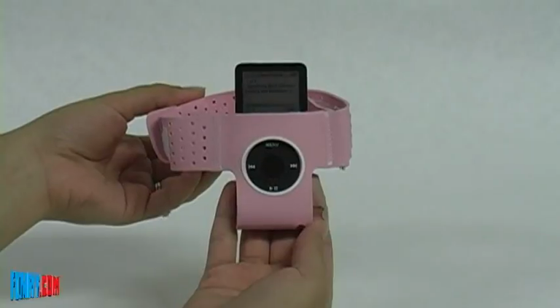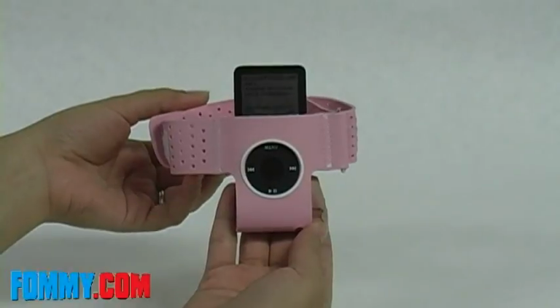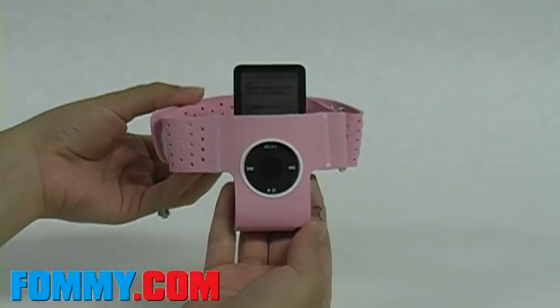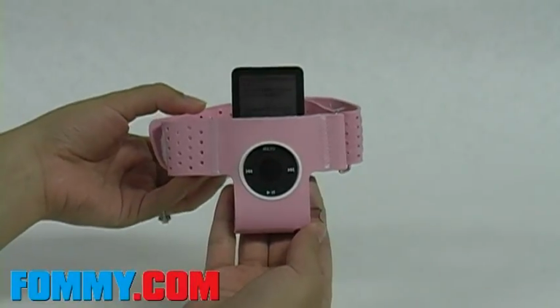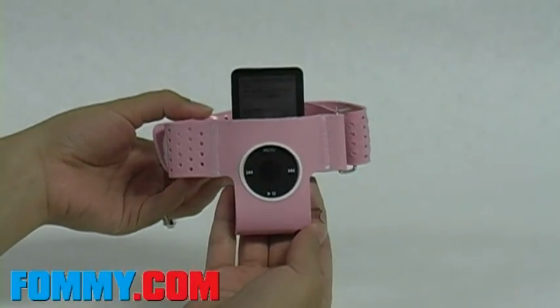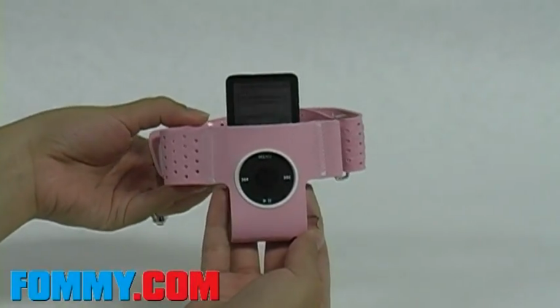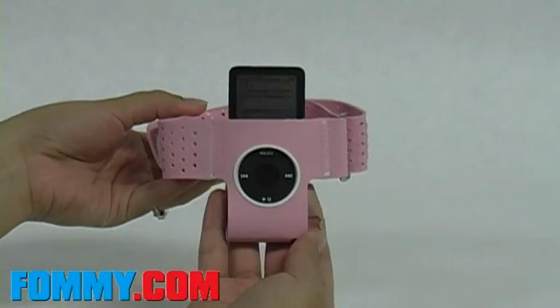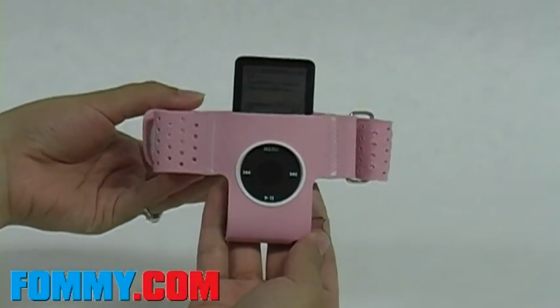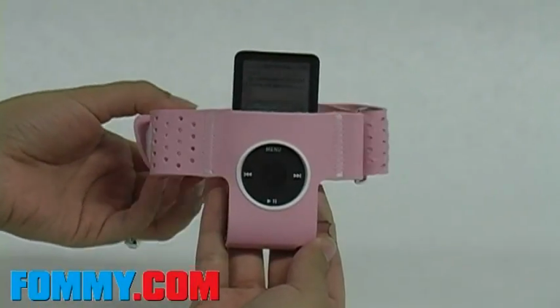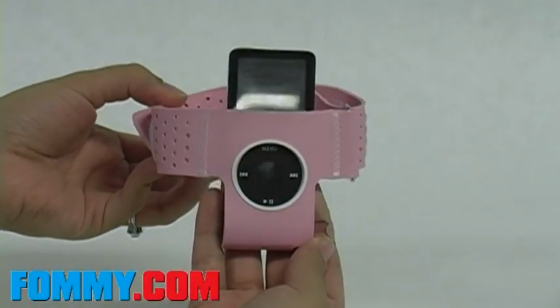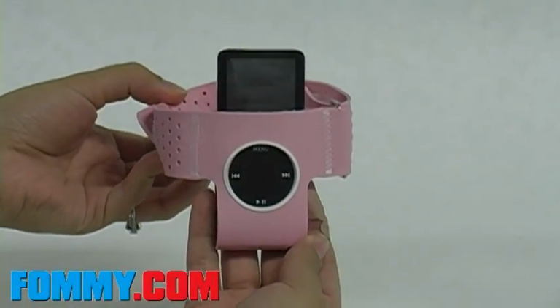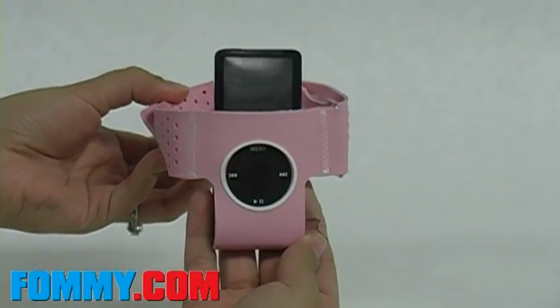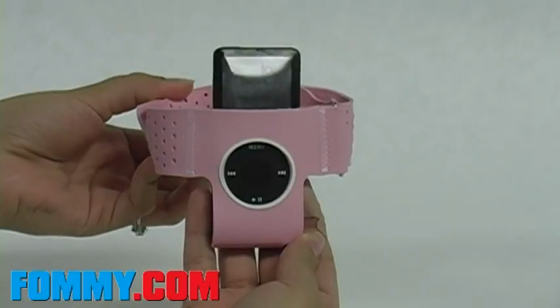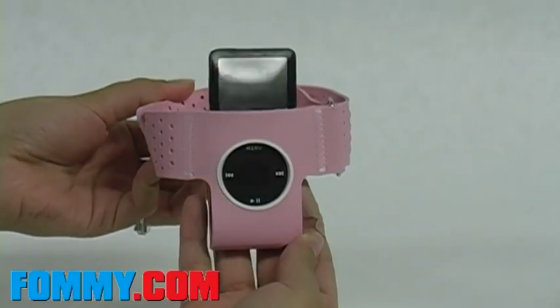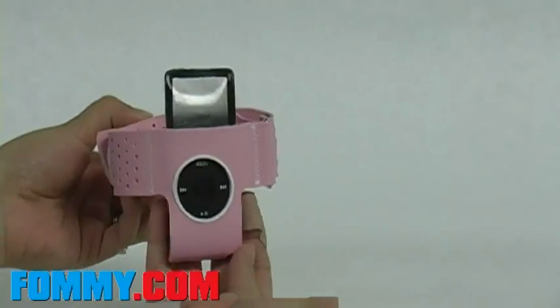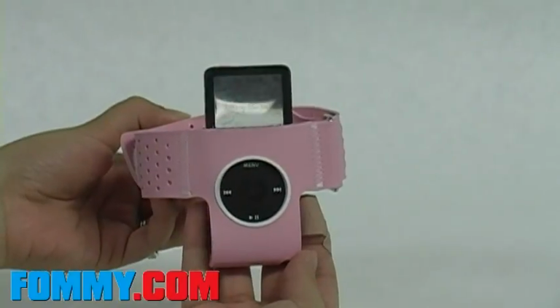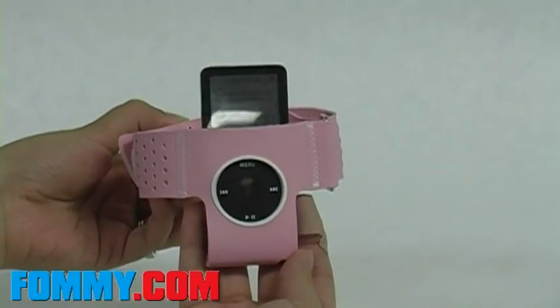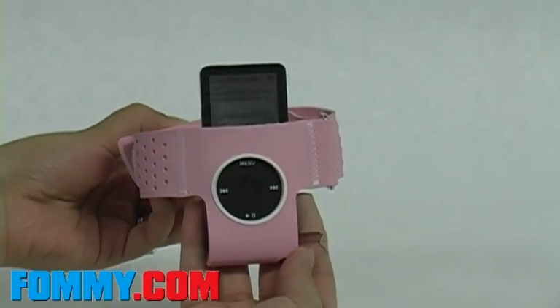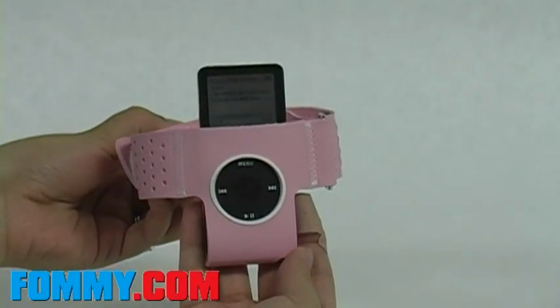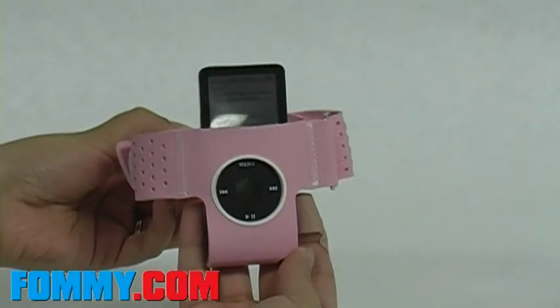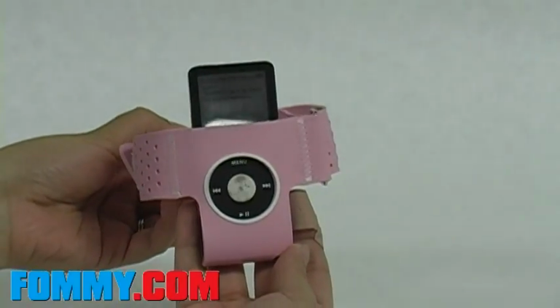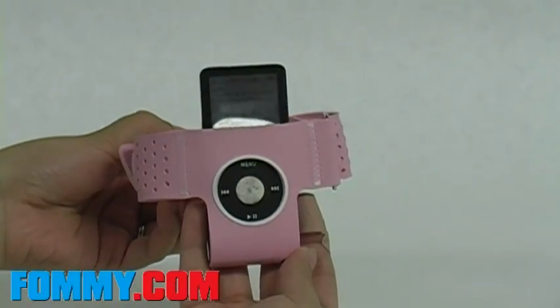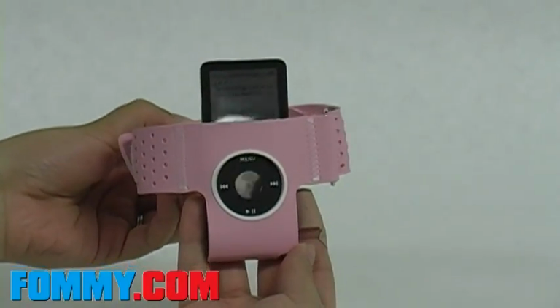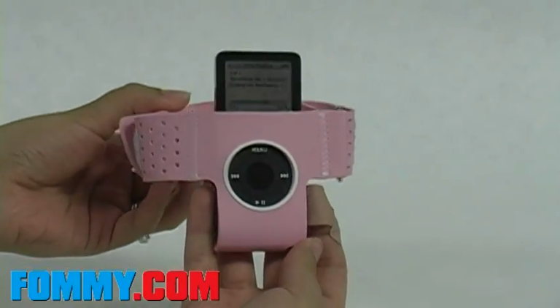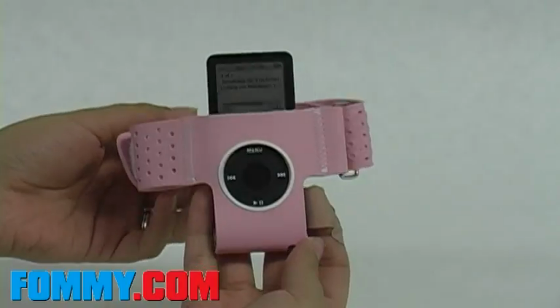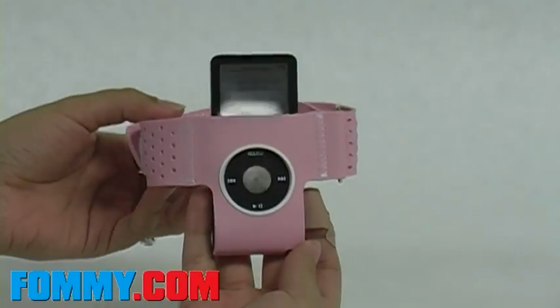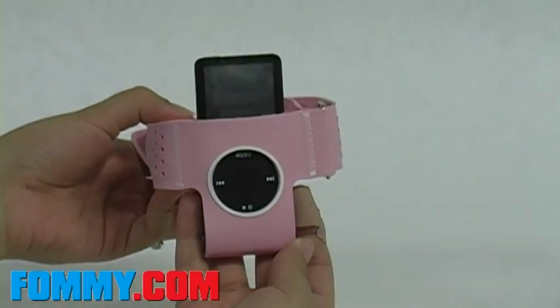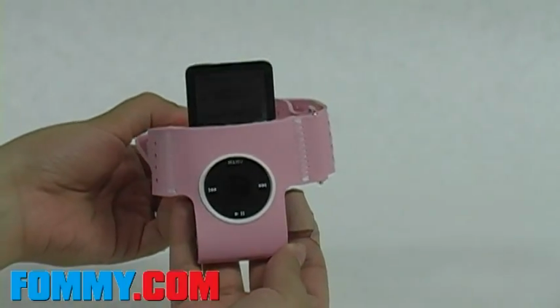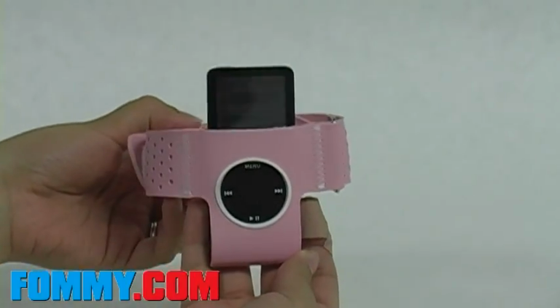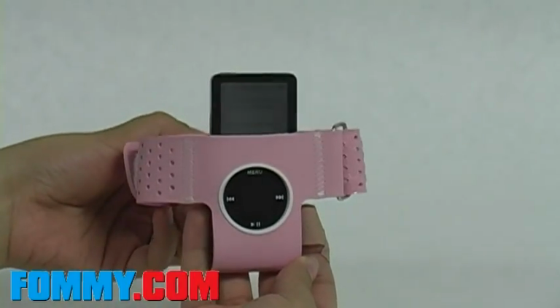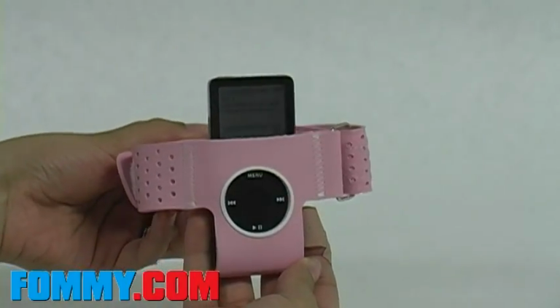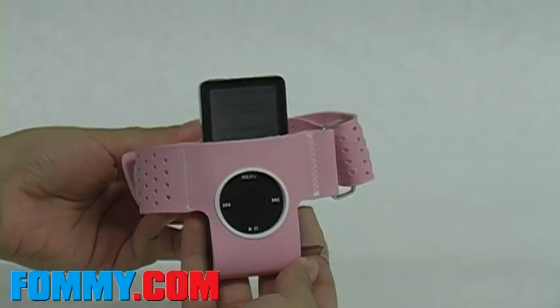Thanks for tuning in to FAMI.com. Today we're looking at the sports band for use with the iPod Nano. This band is perfect for that jog outside or basketball practice. No matter what you're doing, this band won't get in the way because it's like wearing an extra sleeve on your arm.